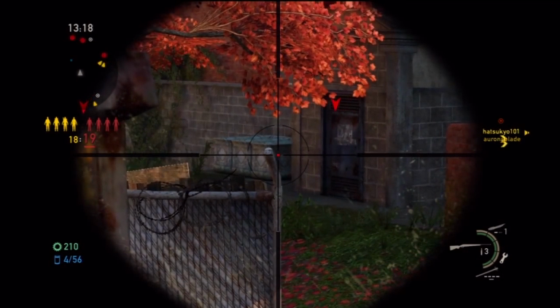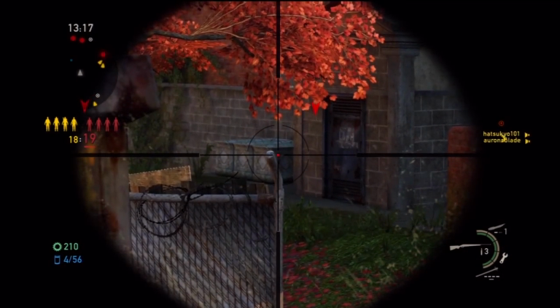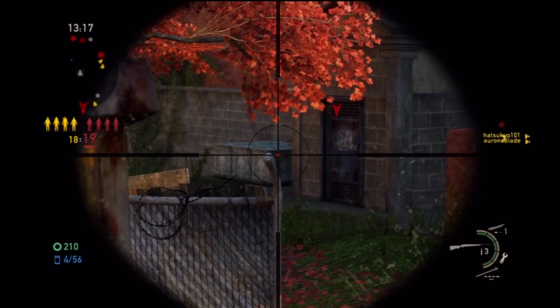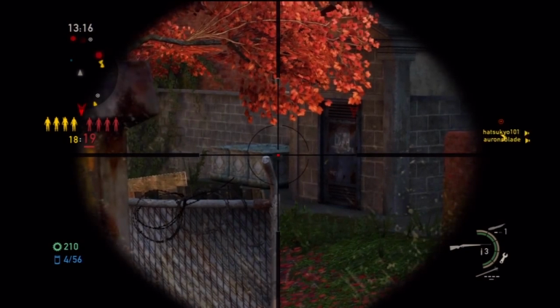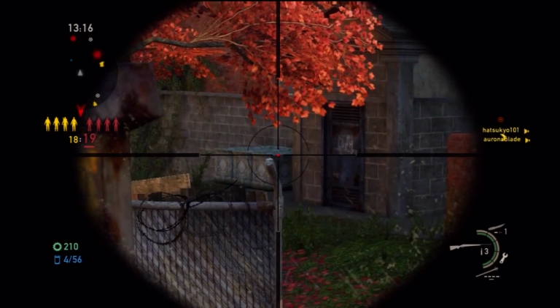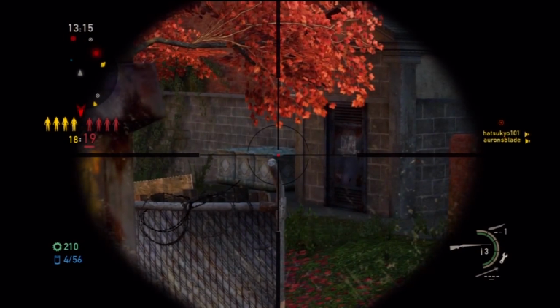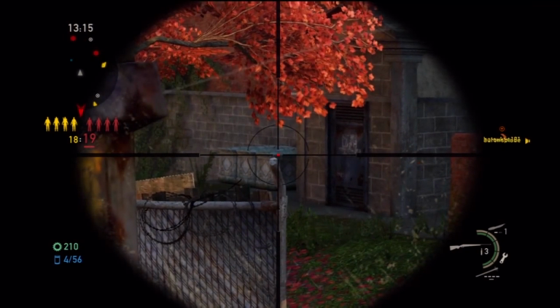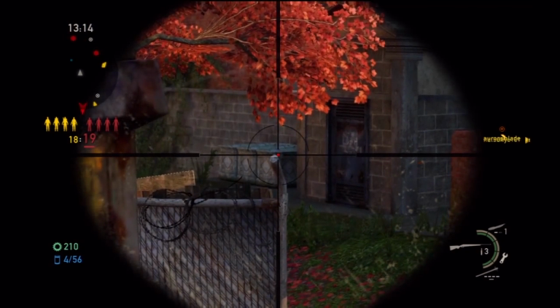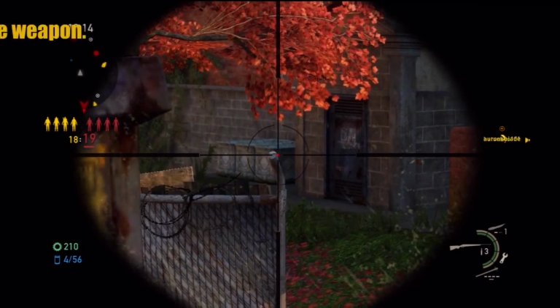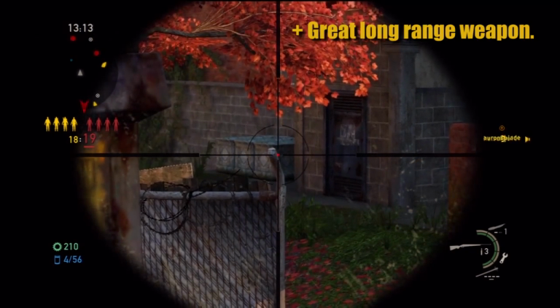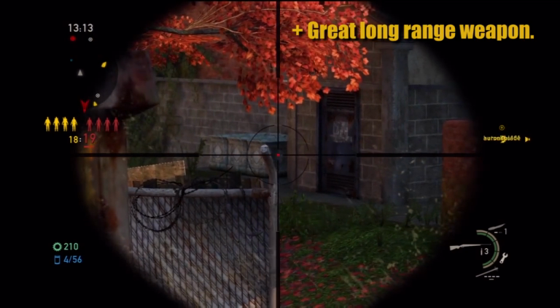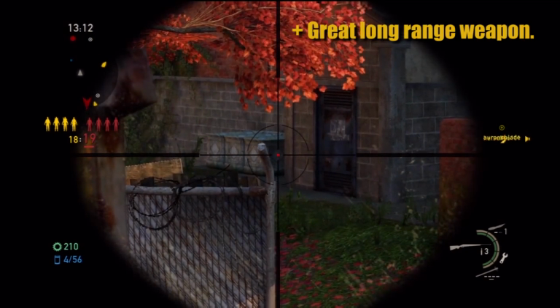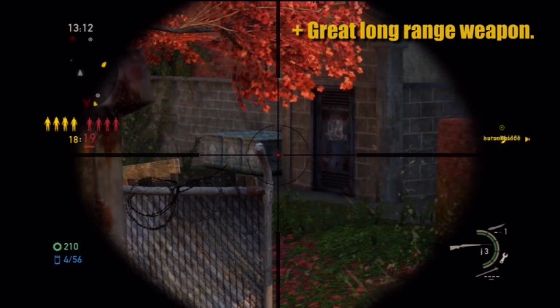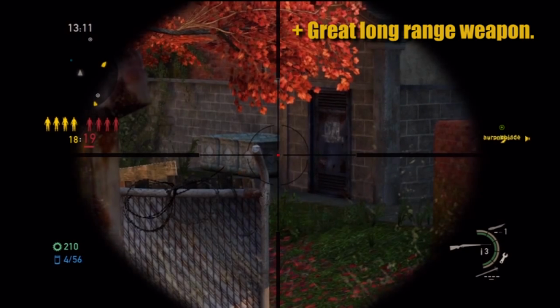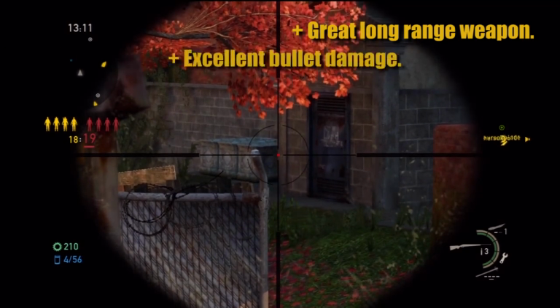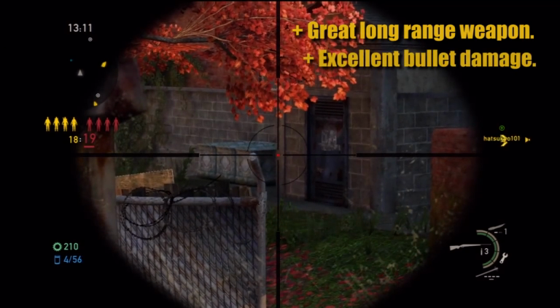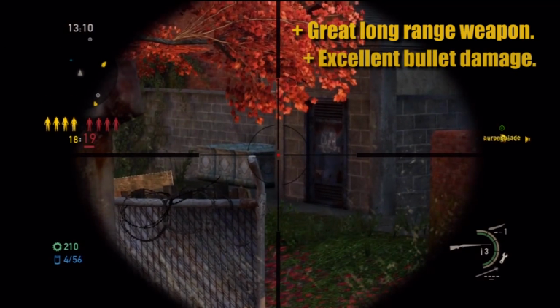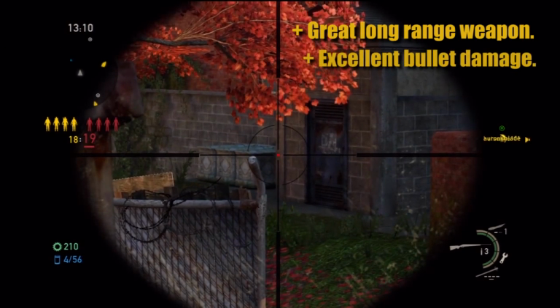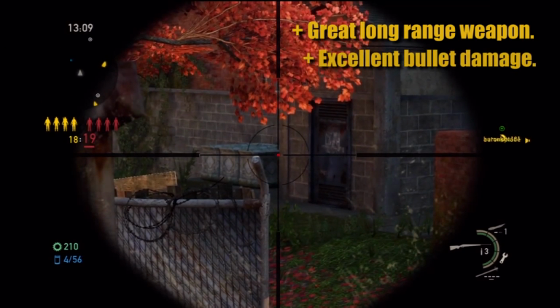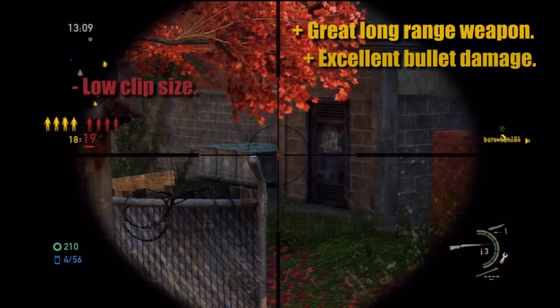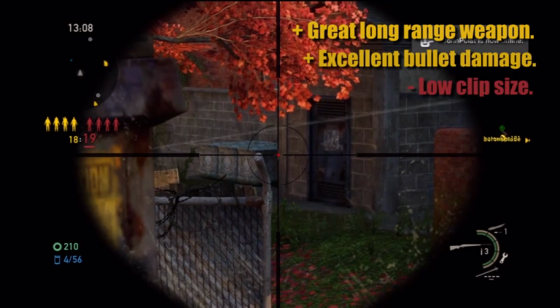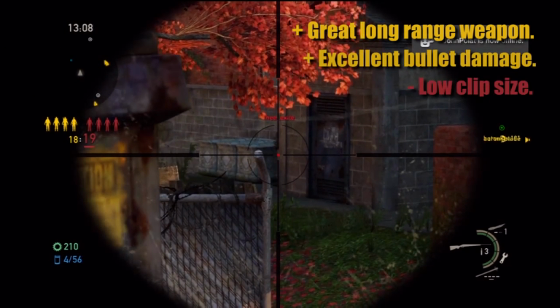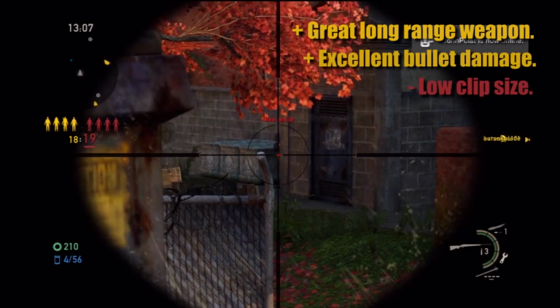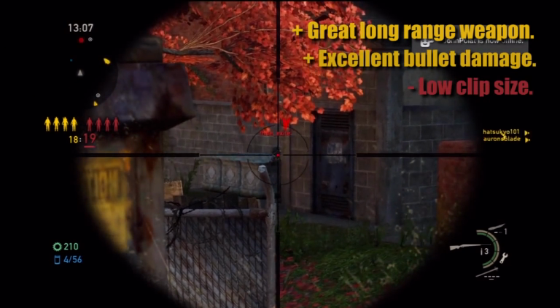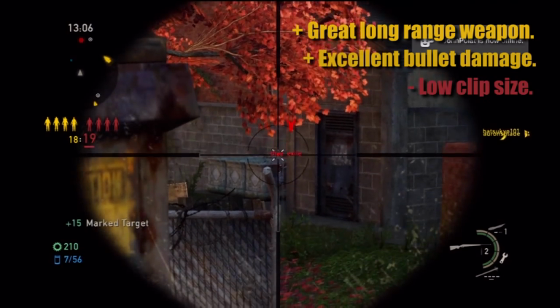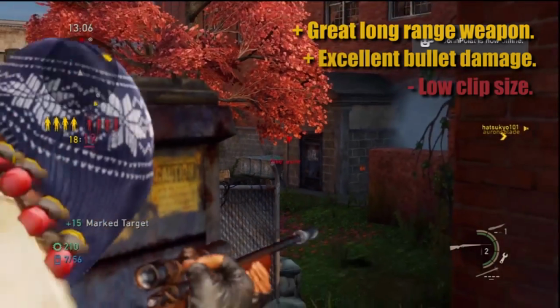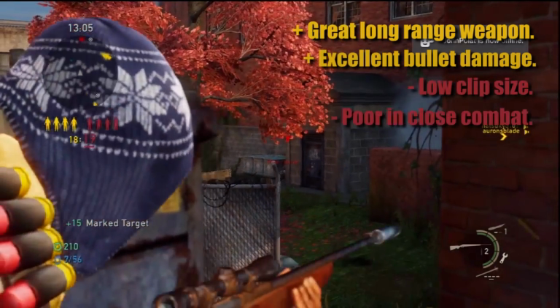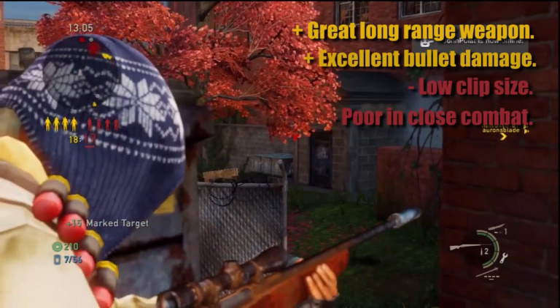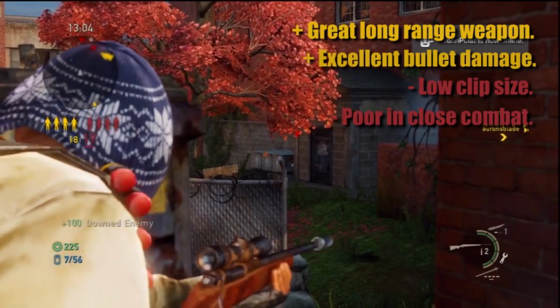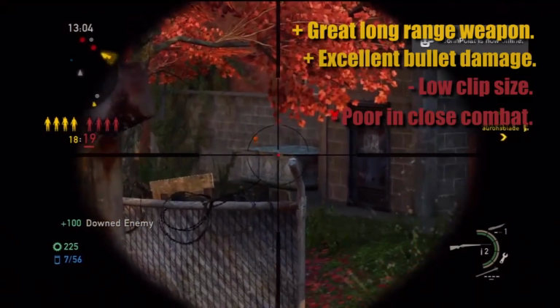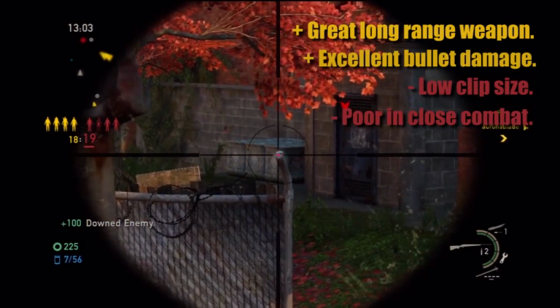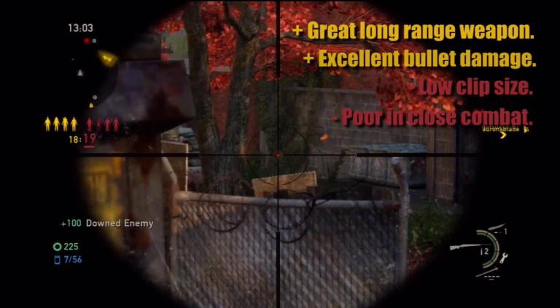To recap the pros and cons for the hunting rifle: firstly it's a great long range weapon, secondly it has excellent bullet damage. But unfortunately it has a low clip size and is poor in close range combat situations.